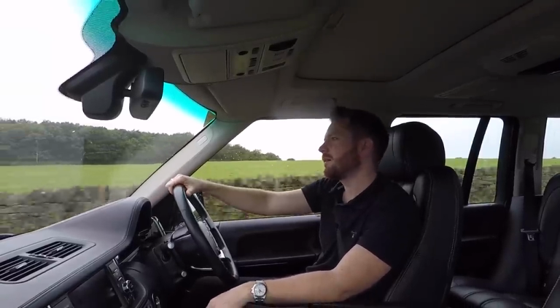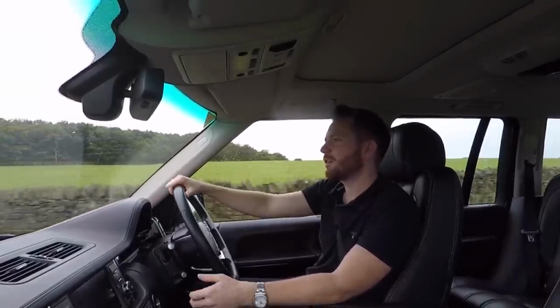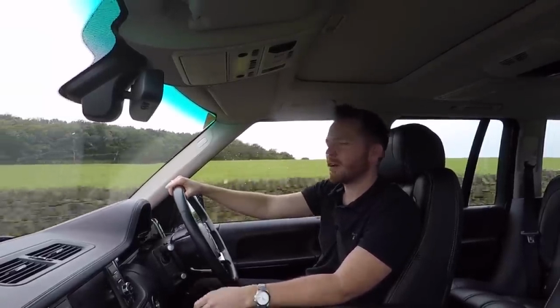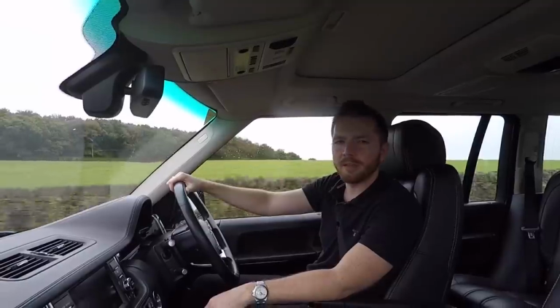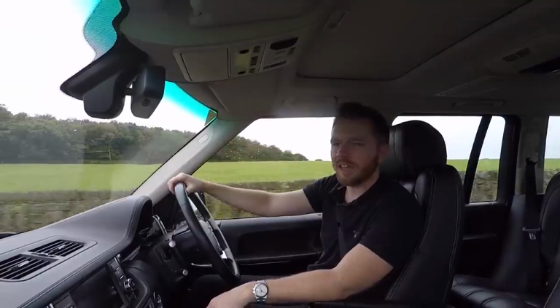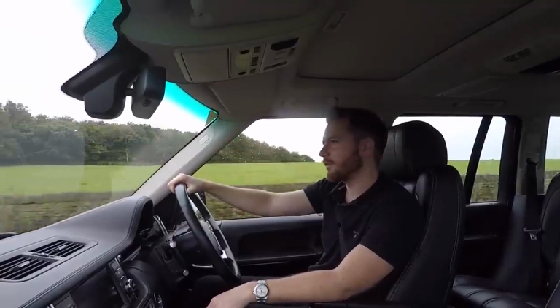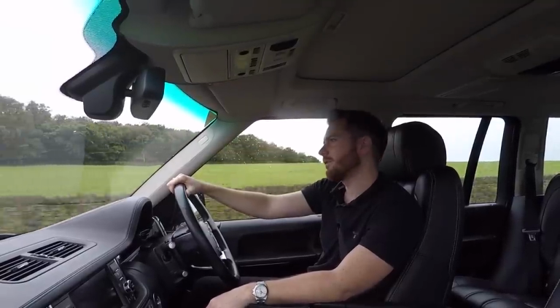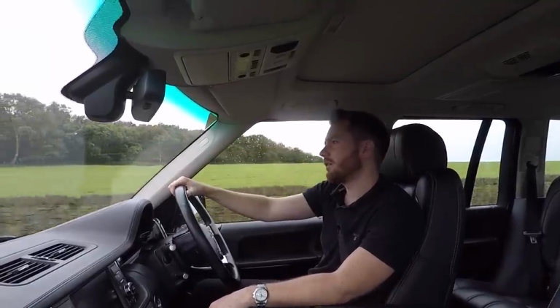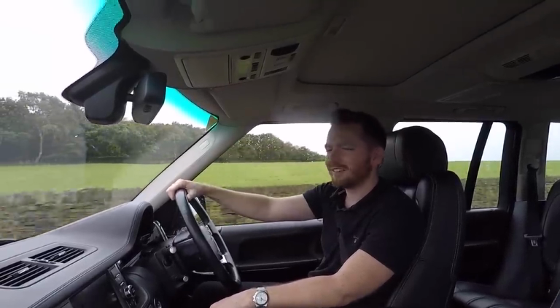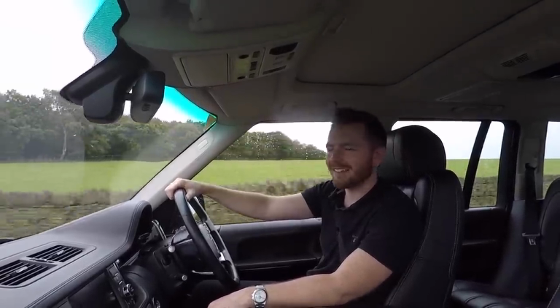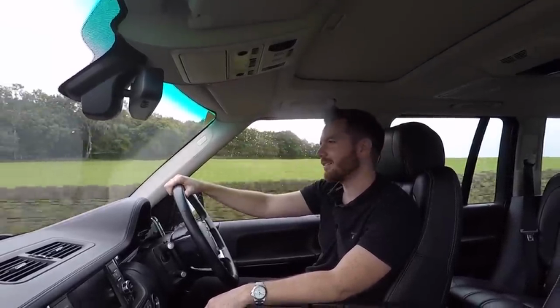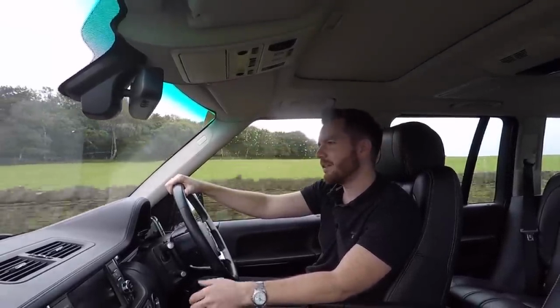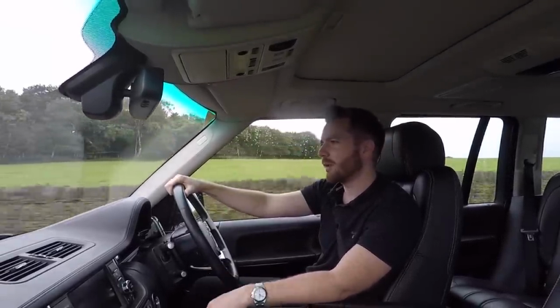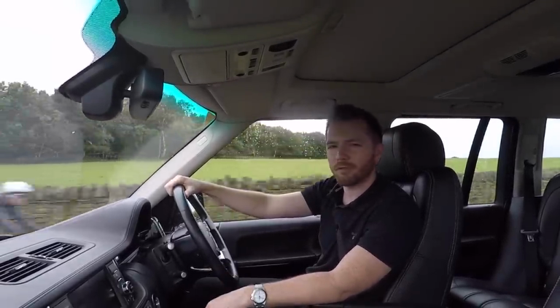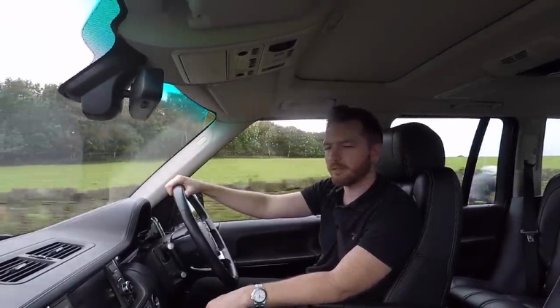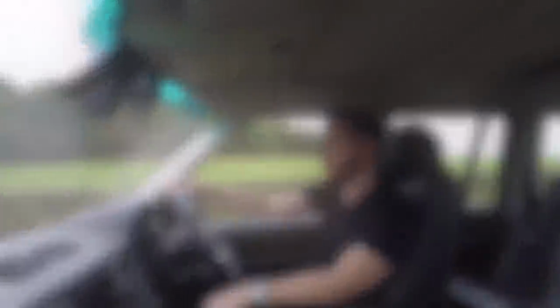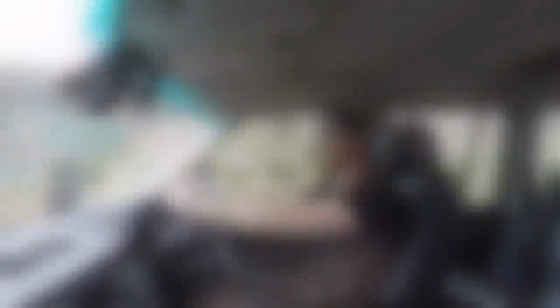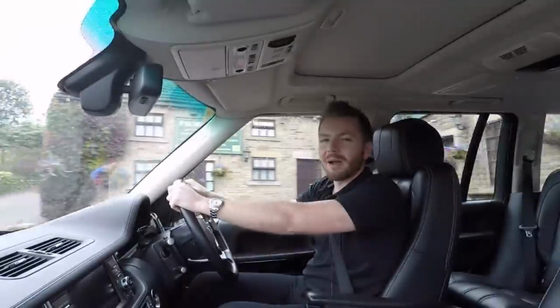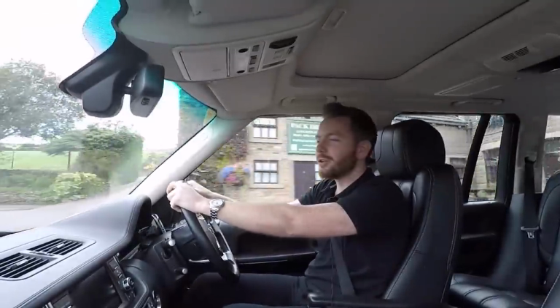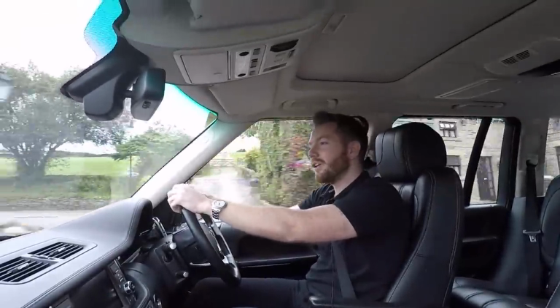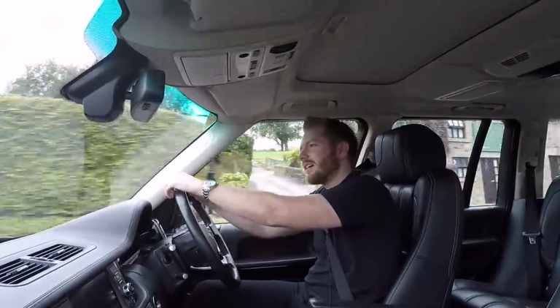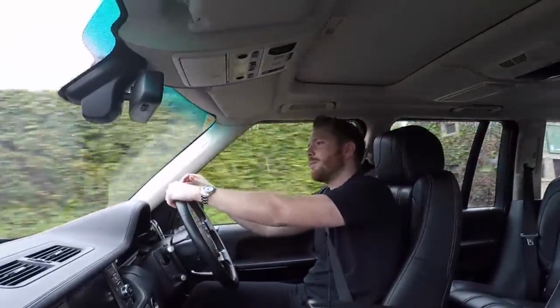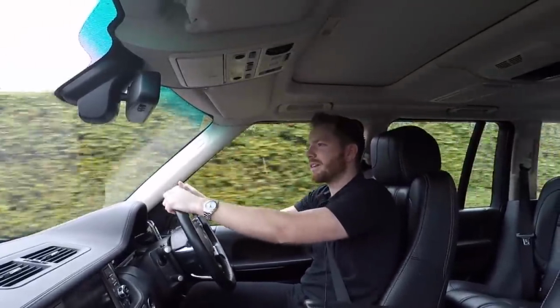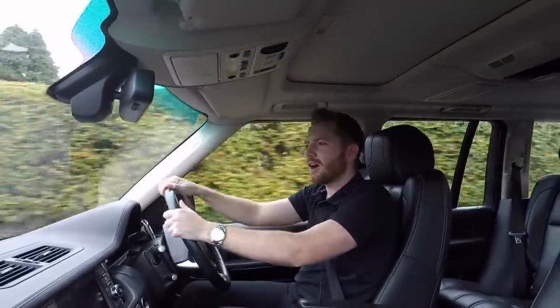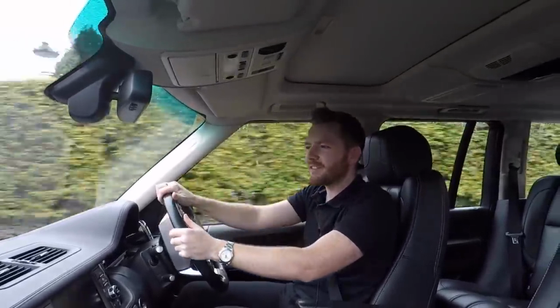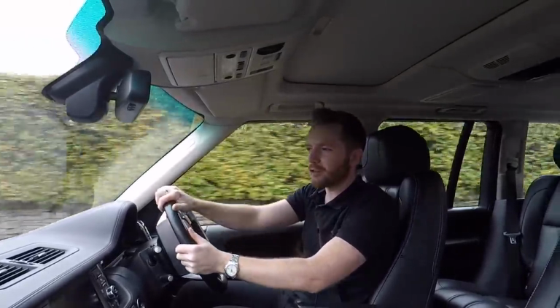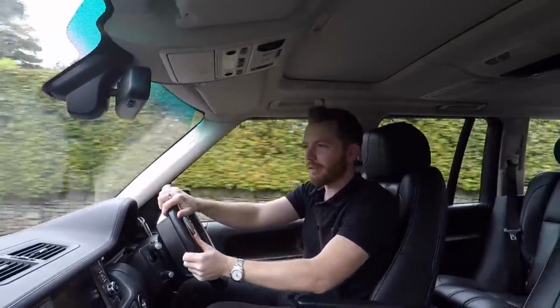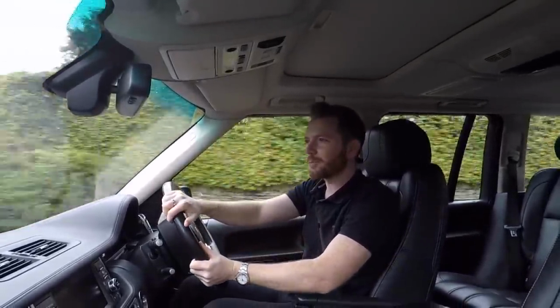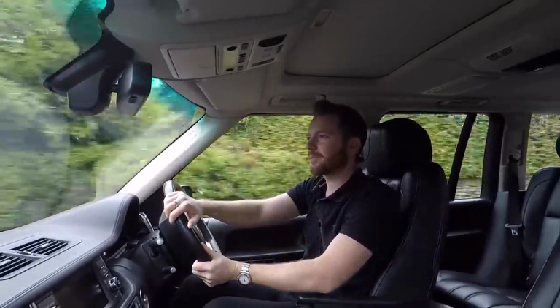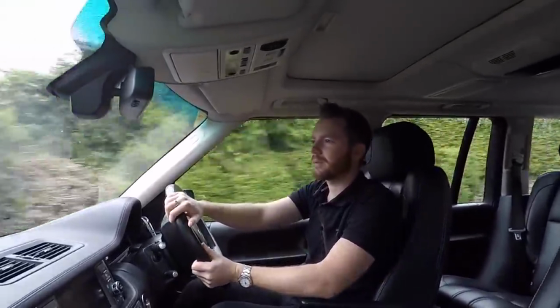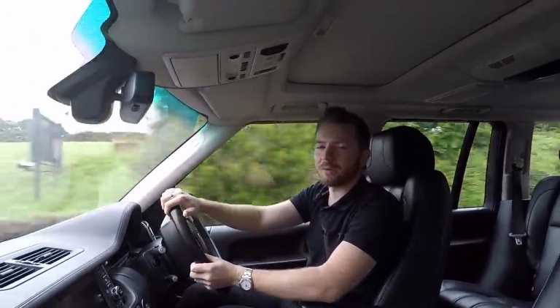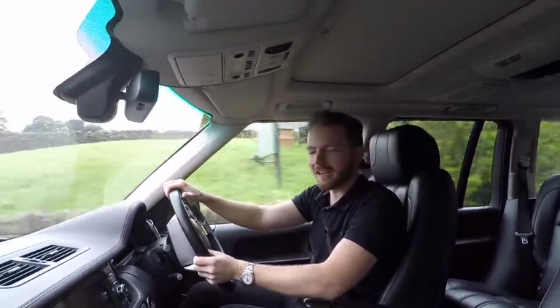Just because you had an old P38 once that blew its head gasket doesn't mean you shouldn't buy an L322. But anyway, the good news for you is I won't be giving a glass half-empty Range Rover review. So let's get going.